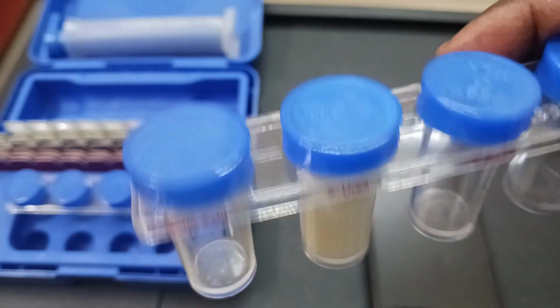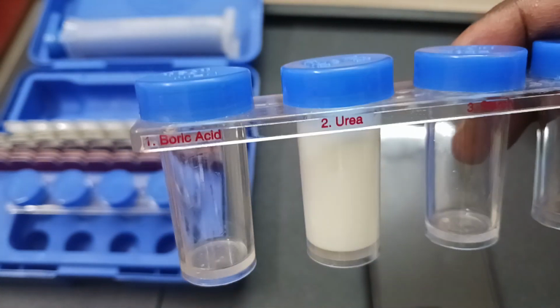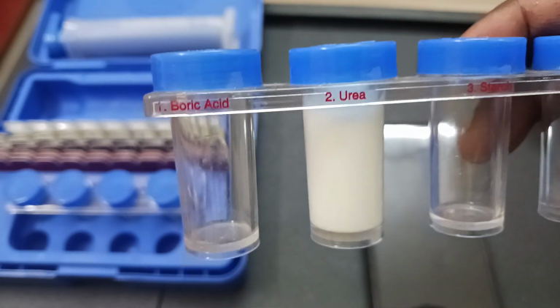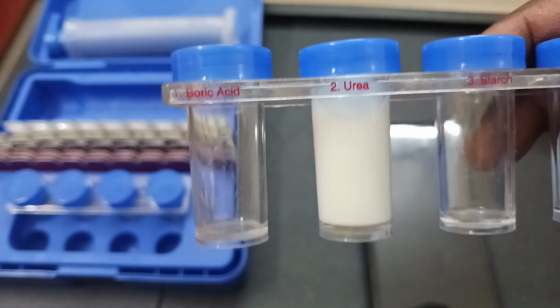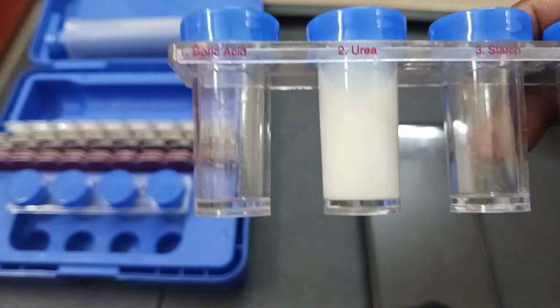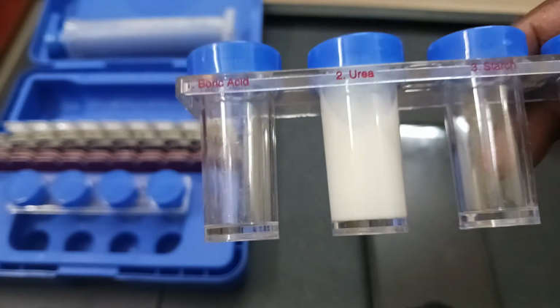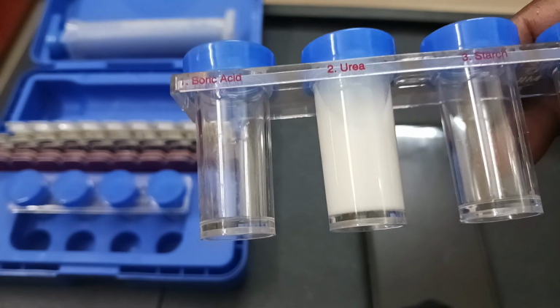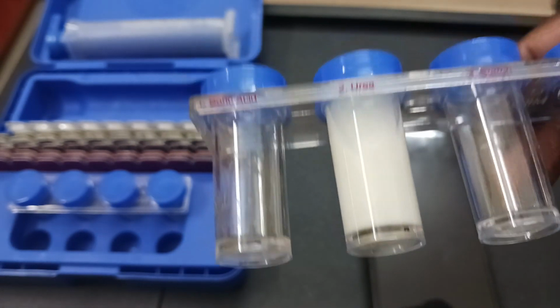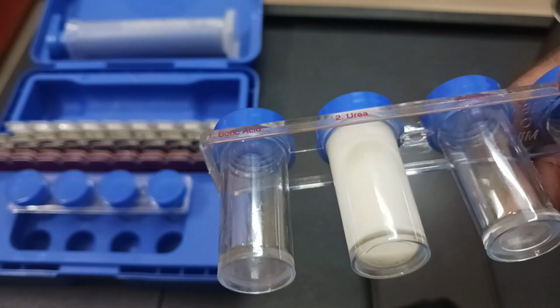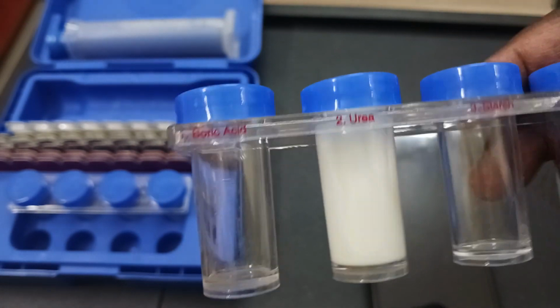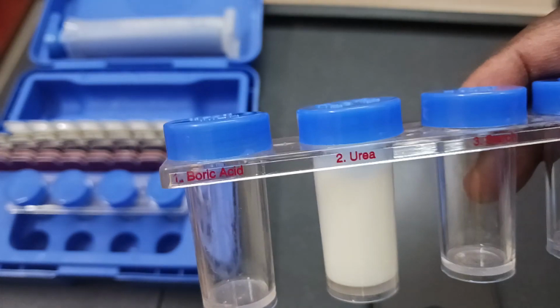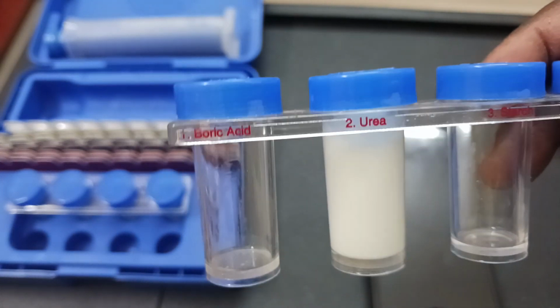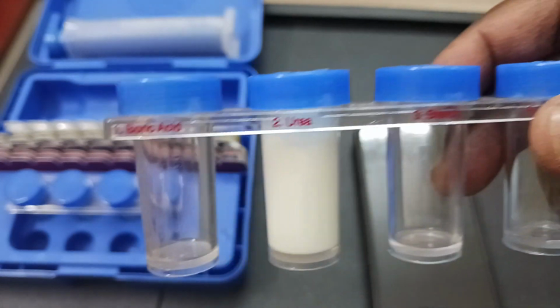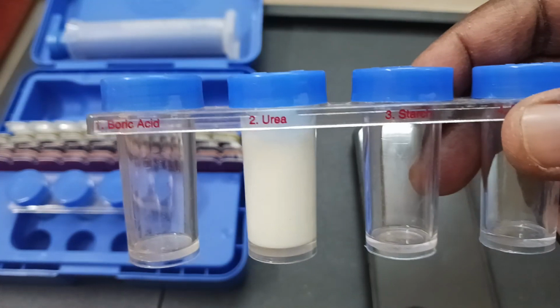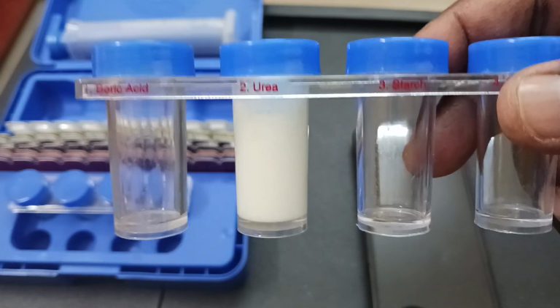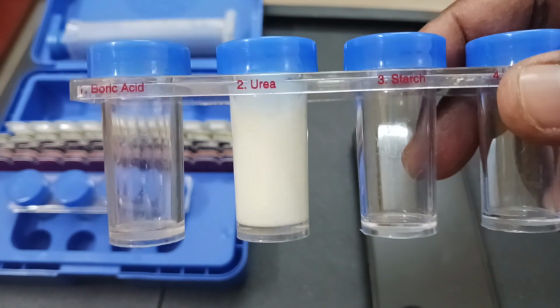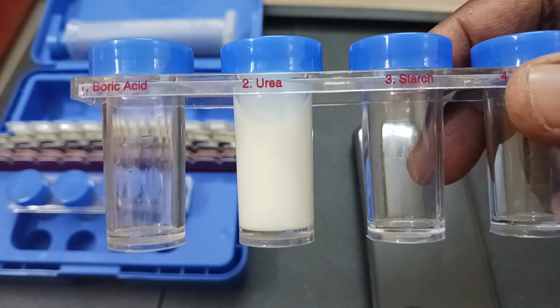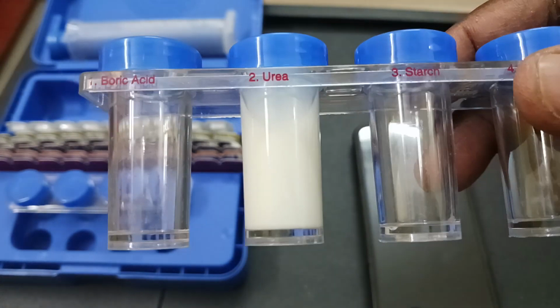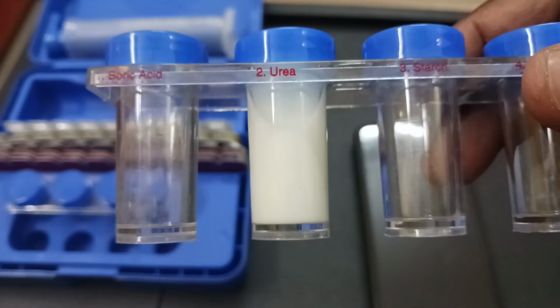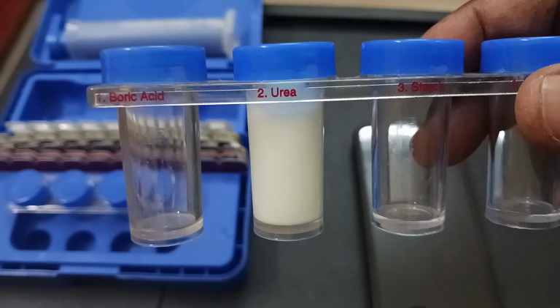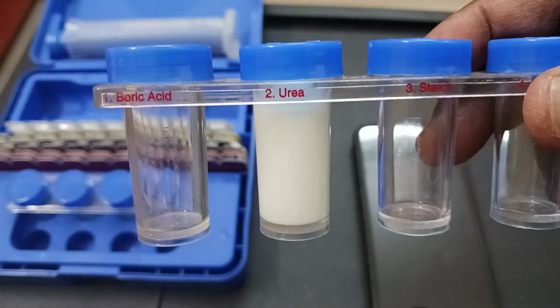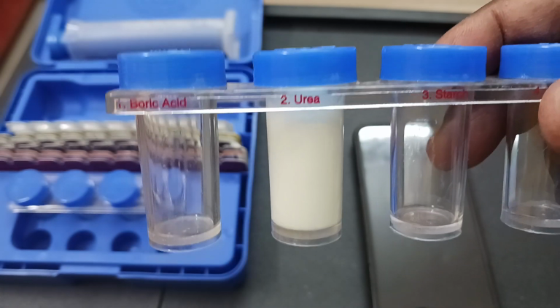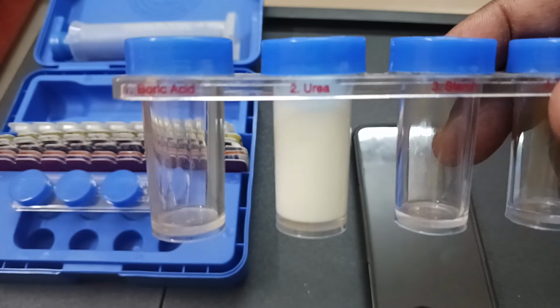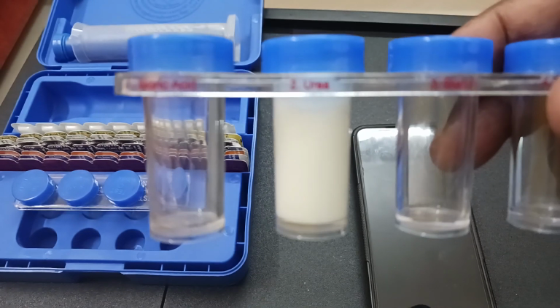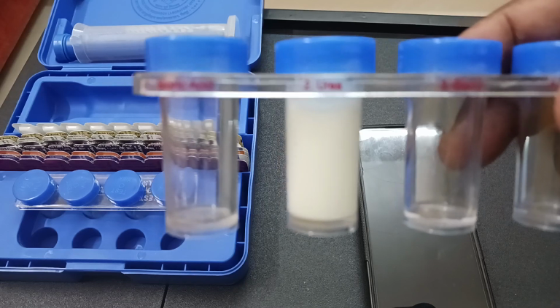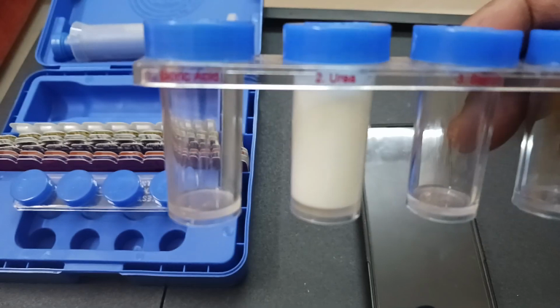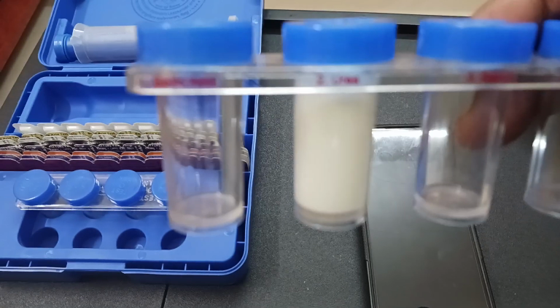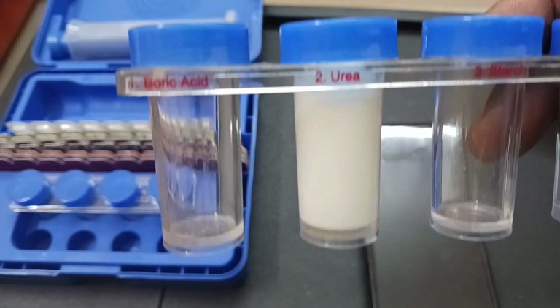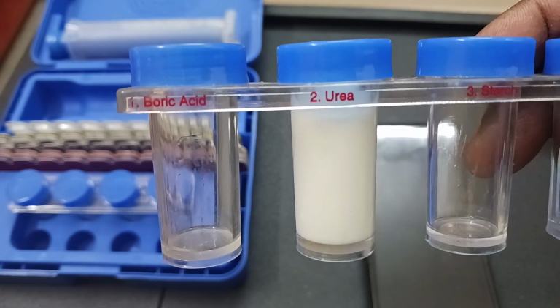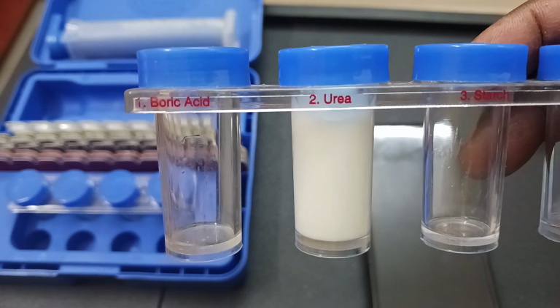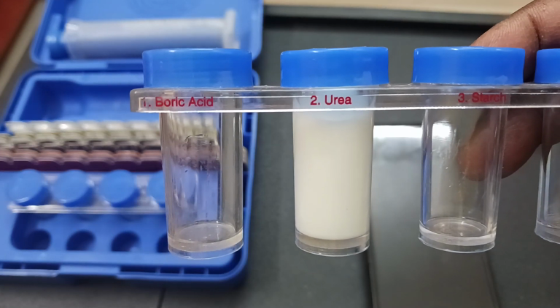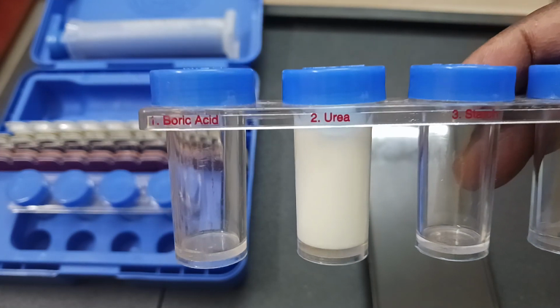I will perform the remaining tests as well. But this is the video for testing urea presence in milk. Thanks everyone for watching.